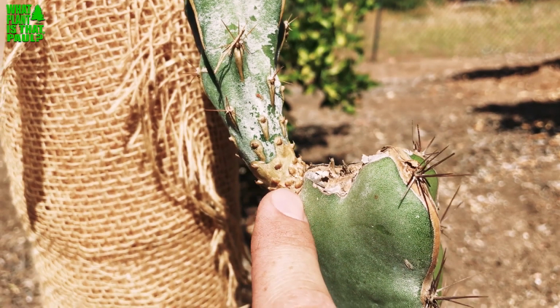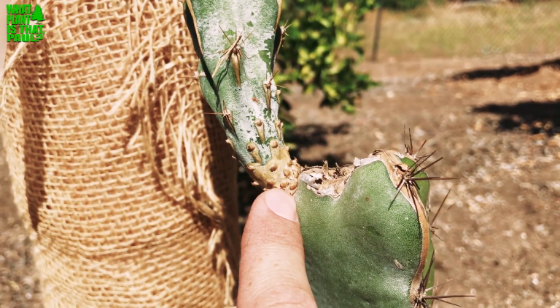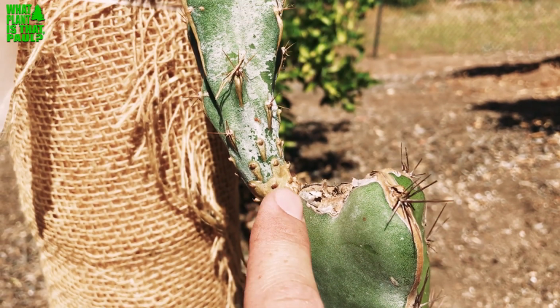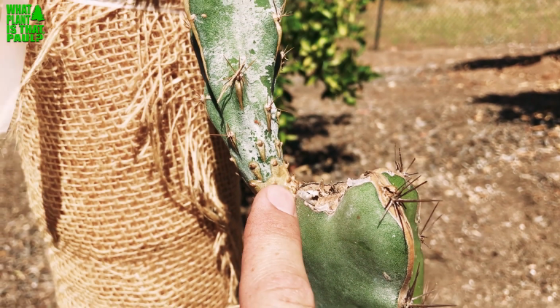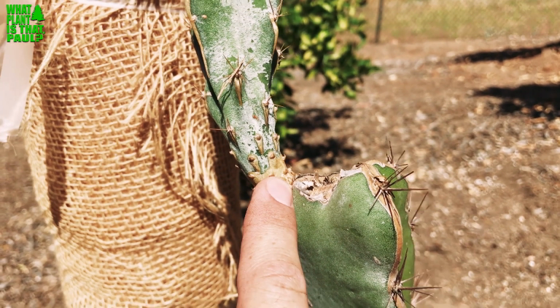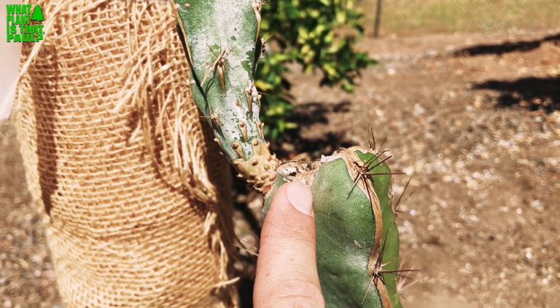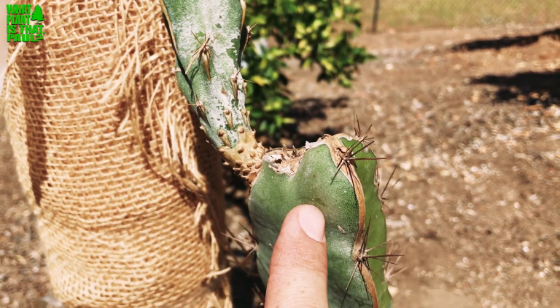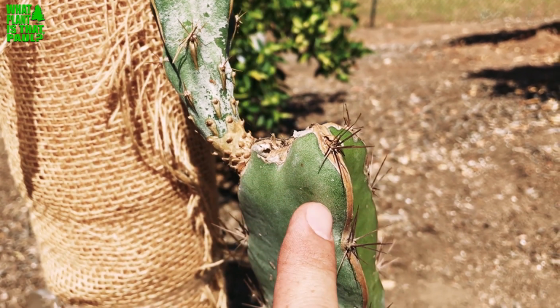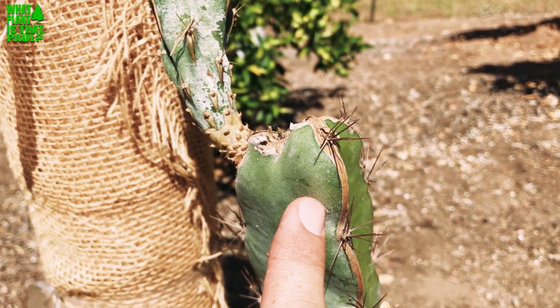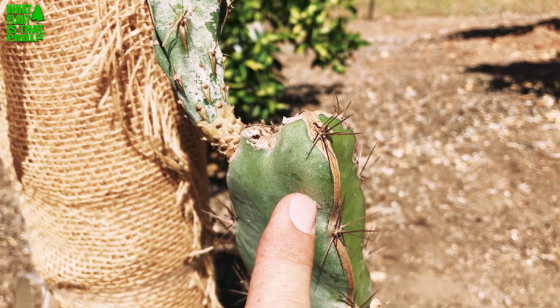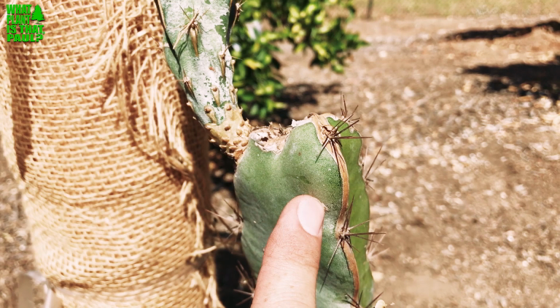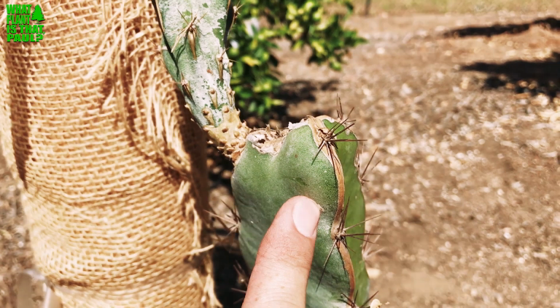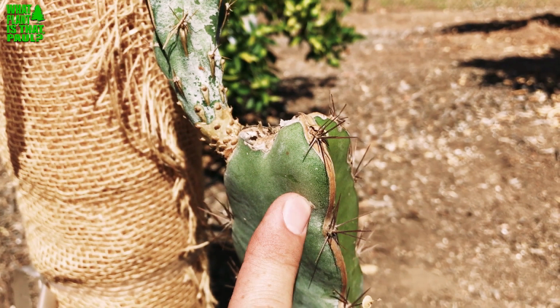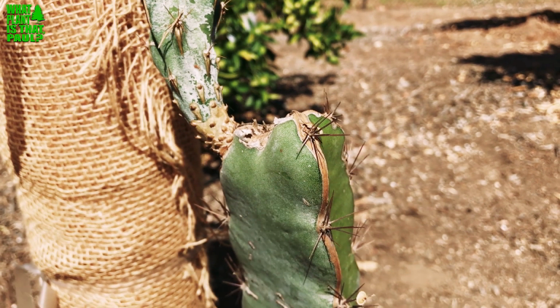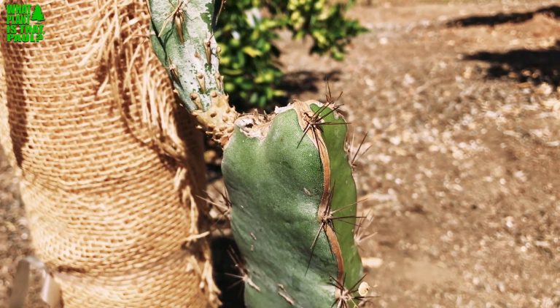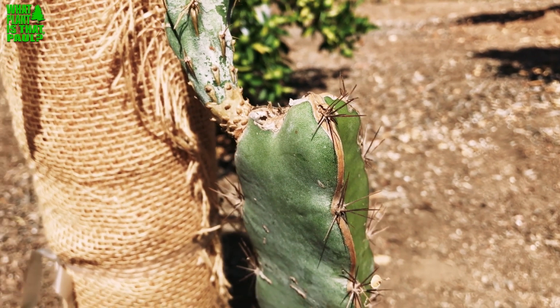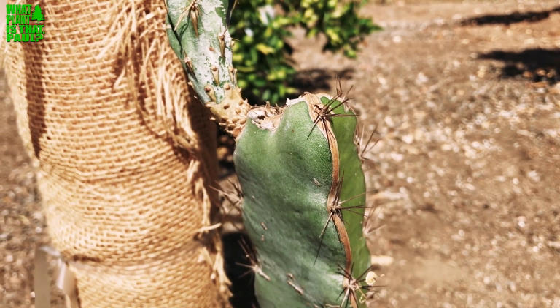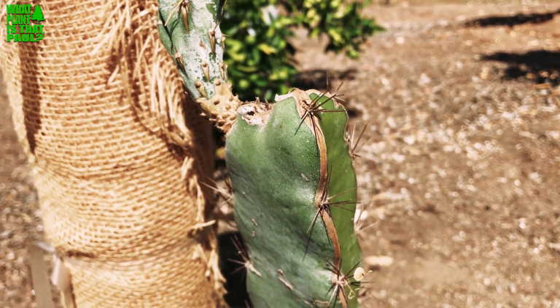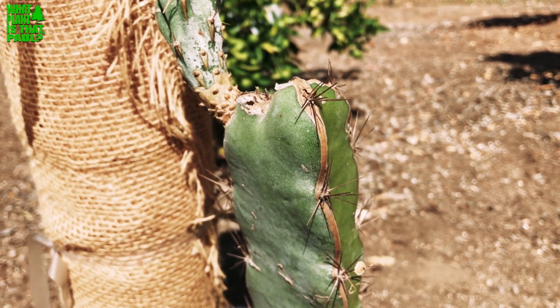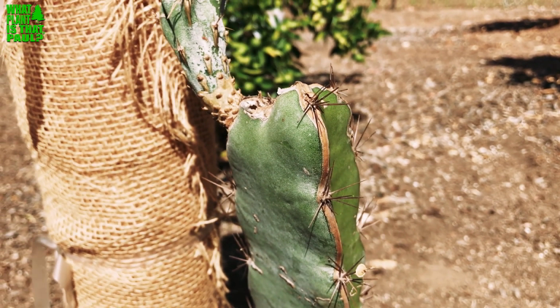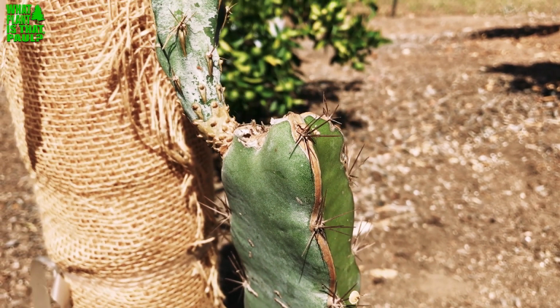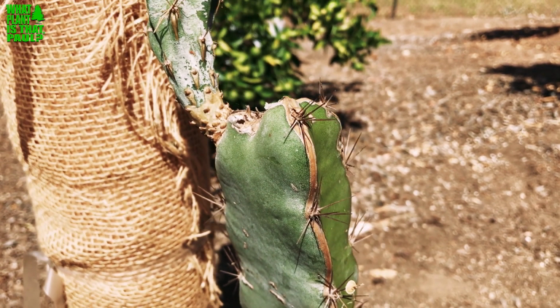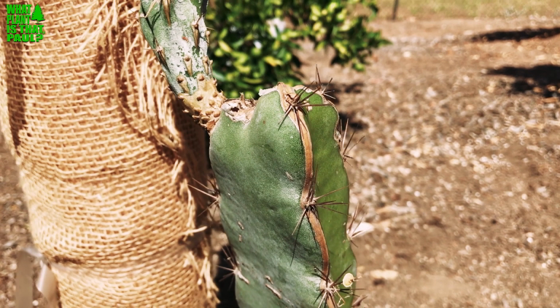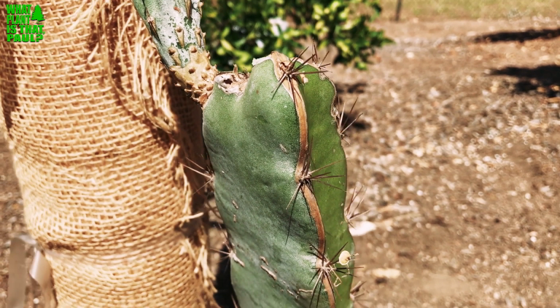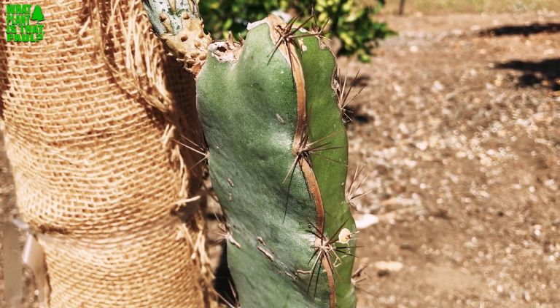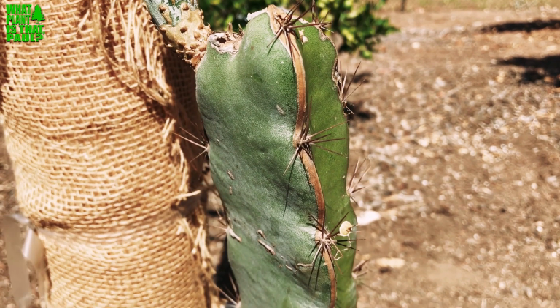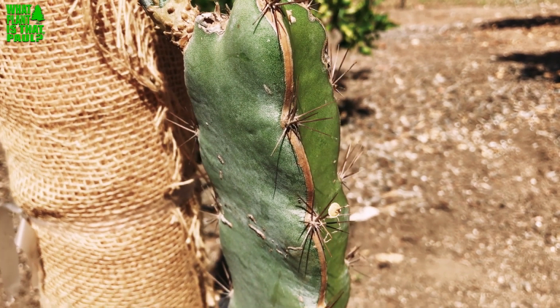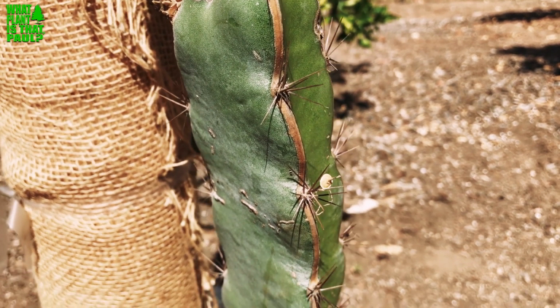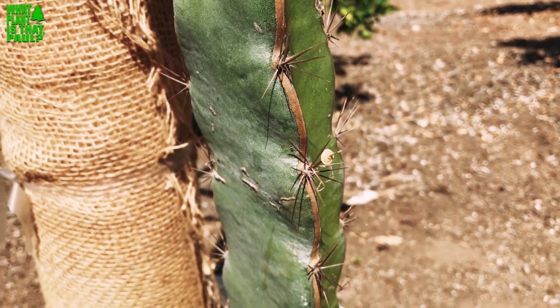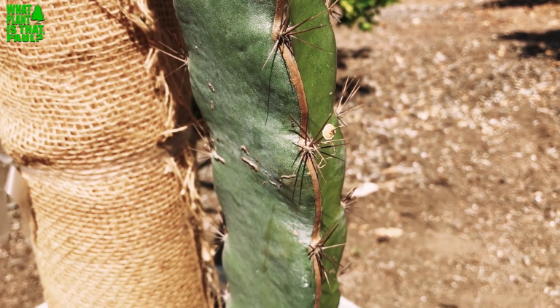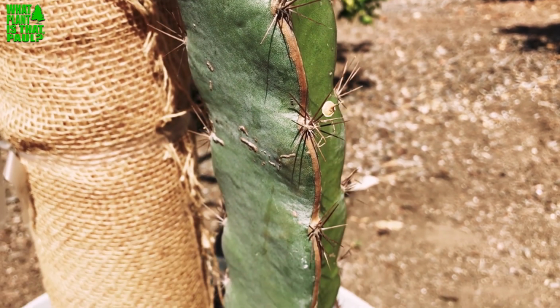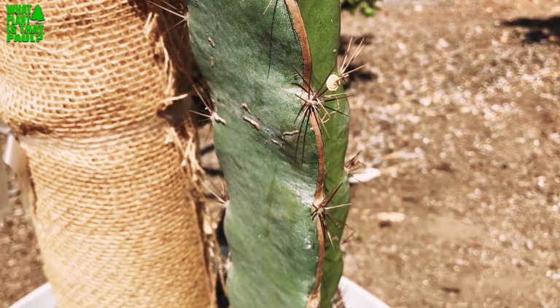It produces a really great tasting red flesh according to Spicy Exotics — kind of a beet flavor in a sweet, good way. I'm excited to try it. I hope it produces fruit. It should — this is a really robust stock.